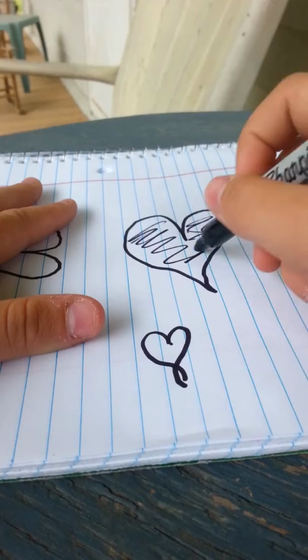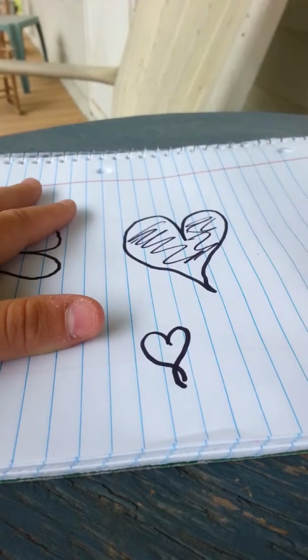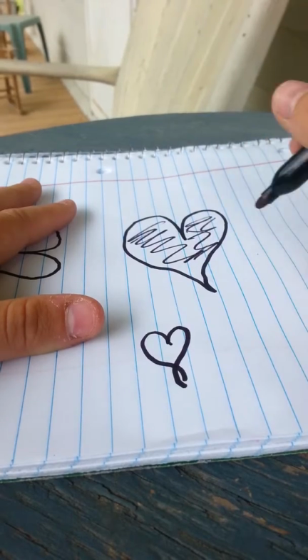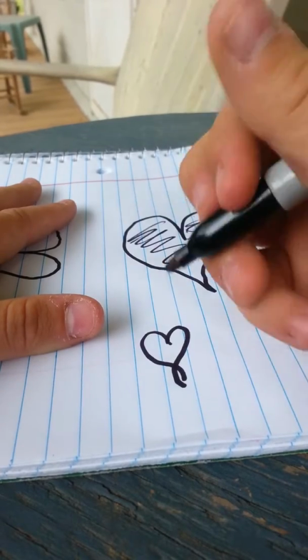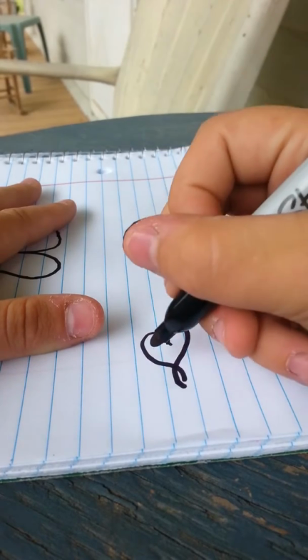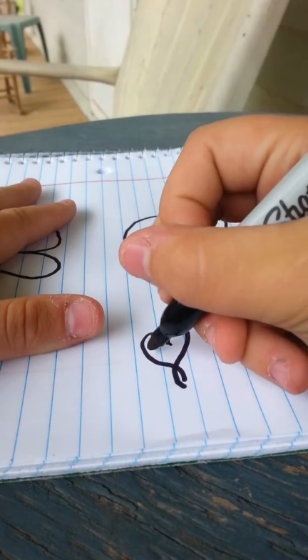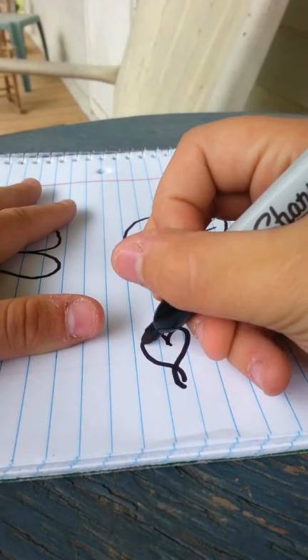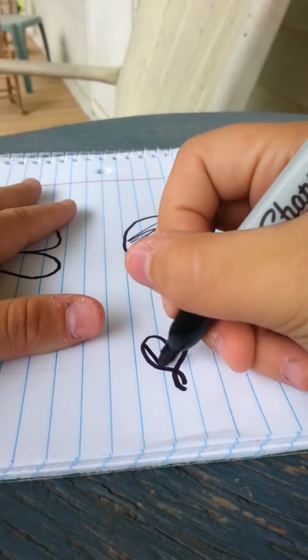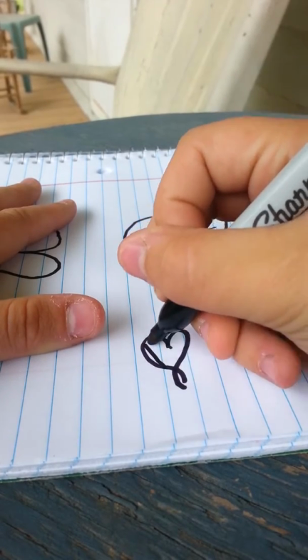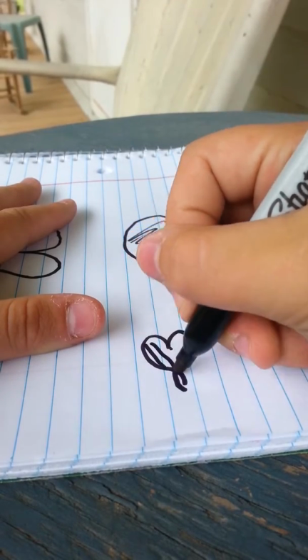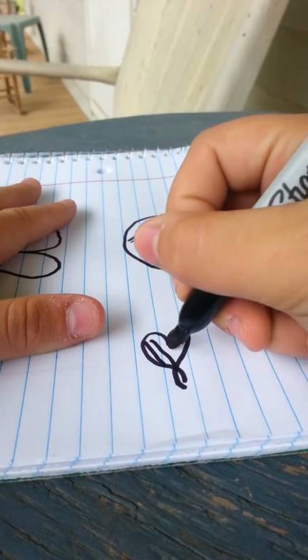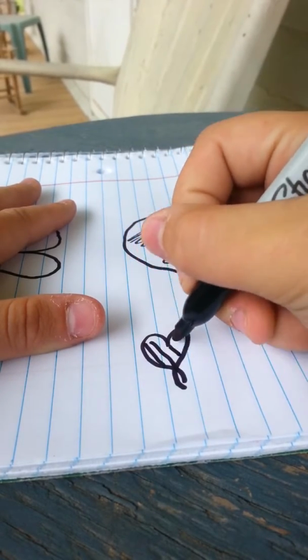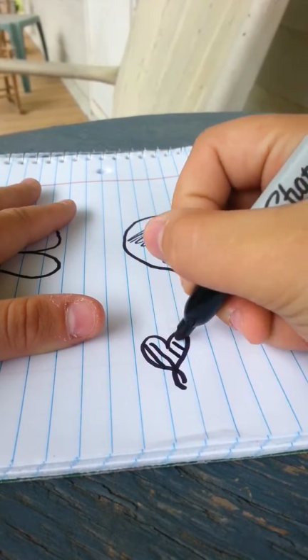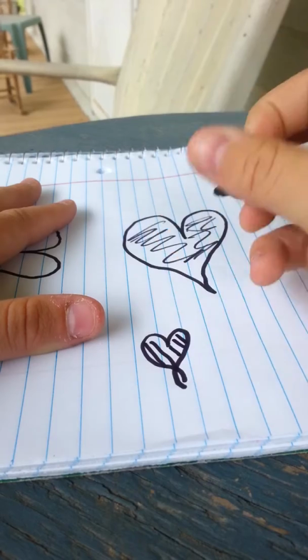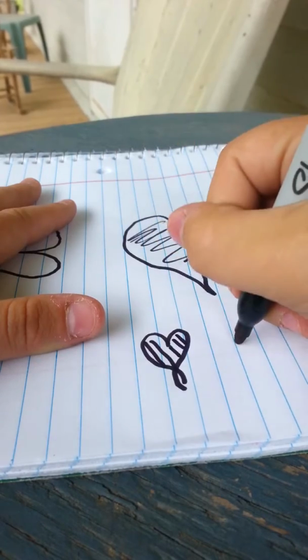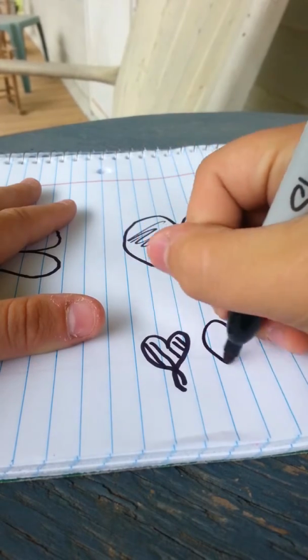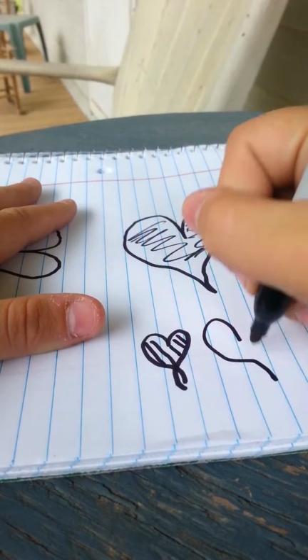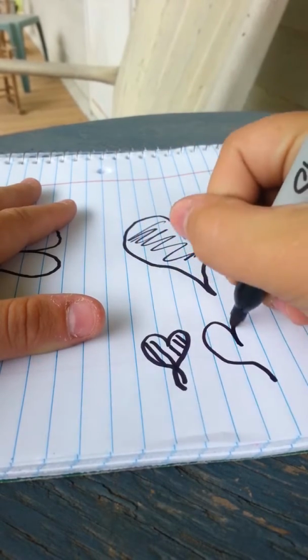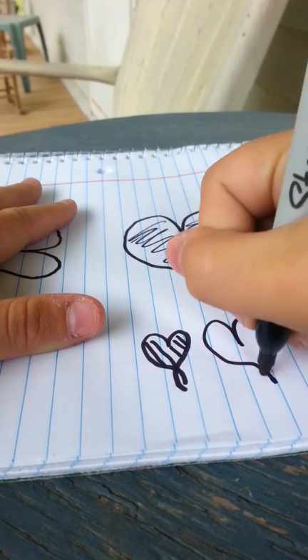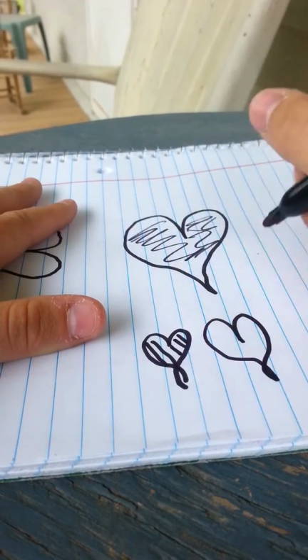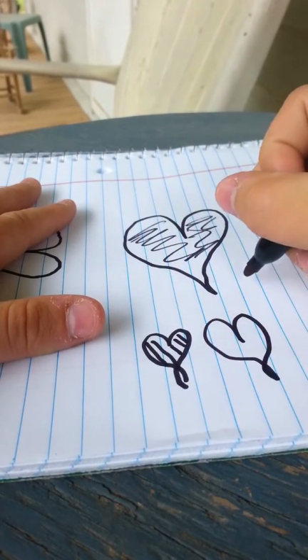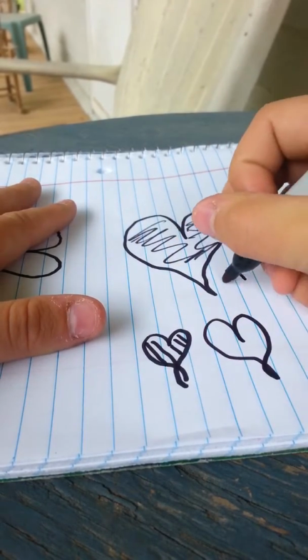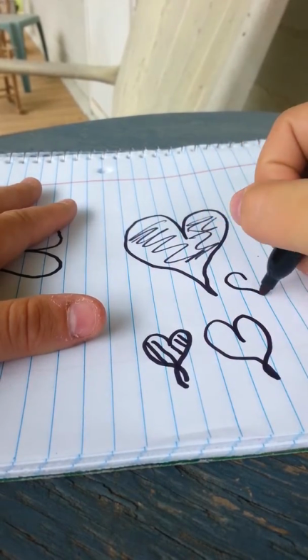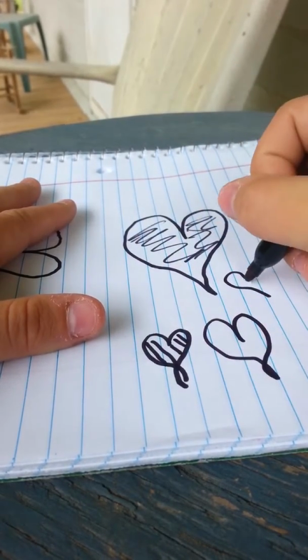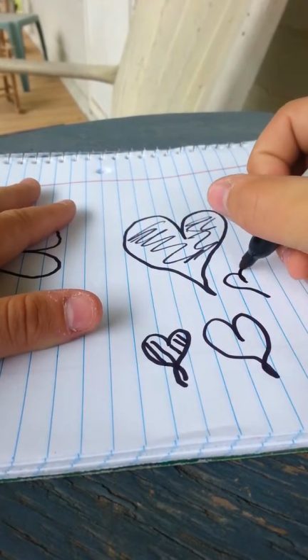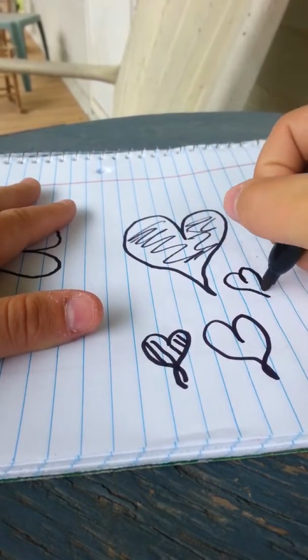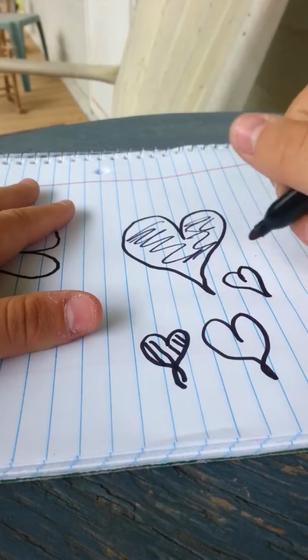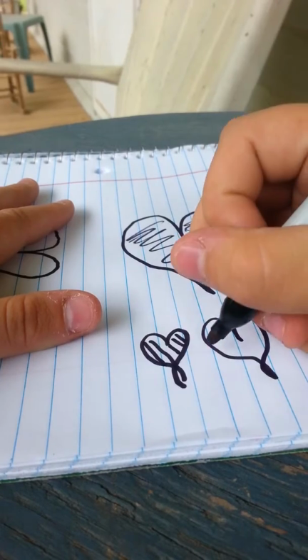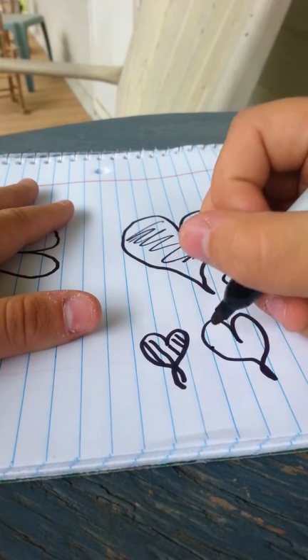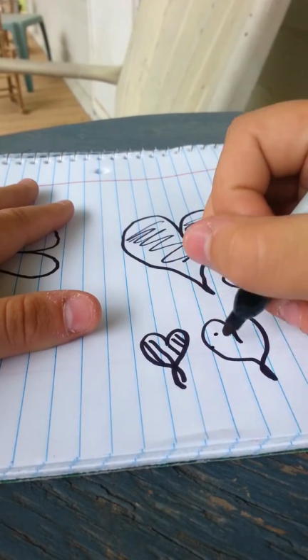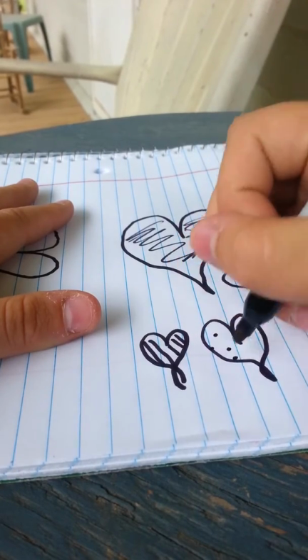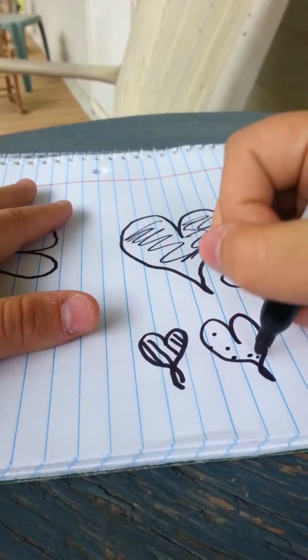You can color in your hearts, you can just leave them blank, you can do designs. You can draw hearts like this way — it's however you feel comfortable drawing hearts.